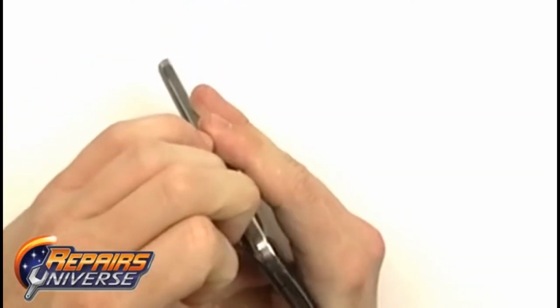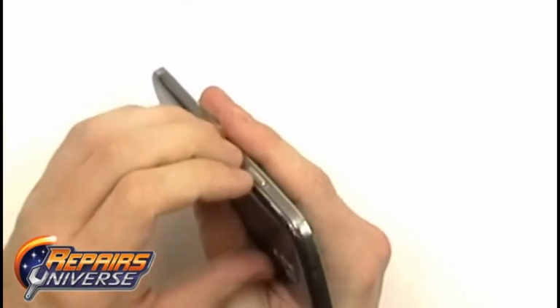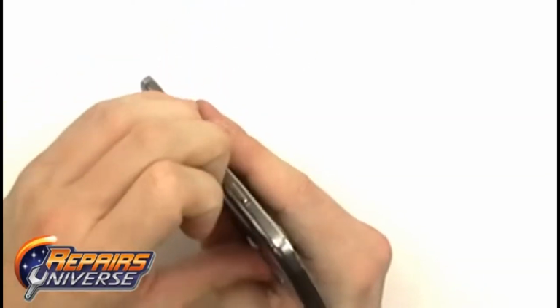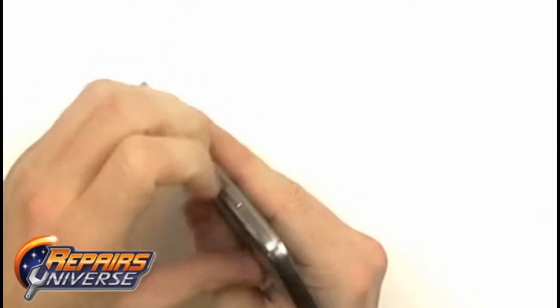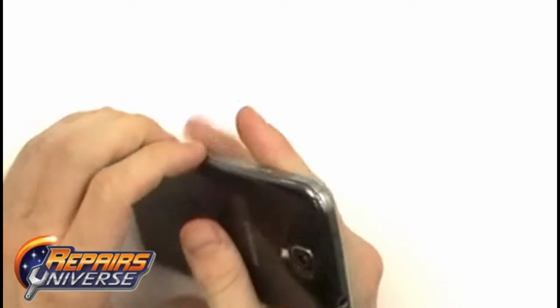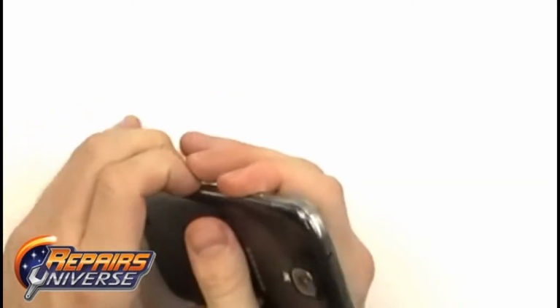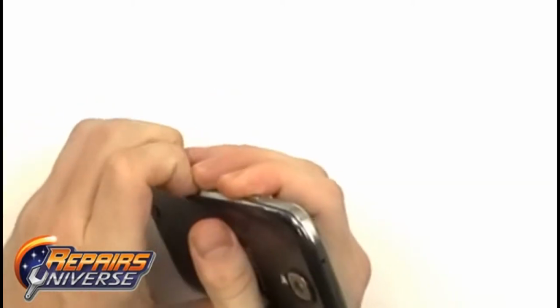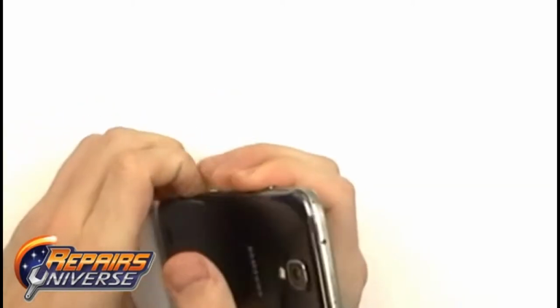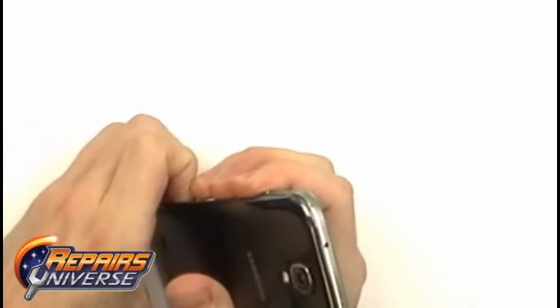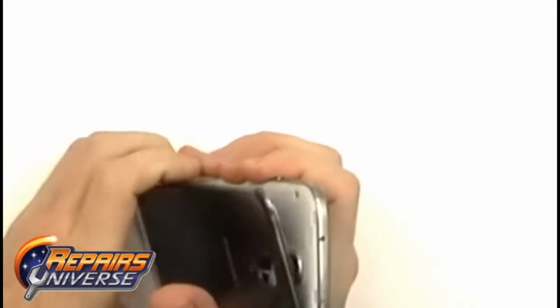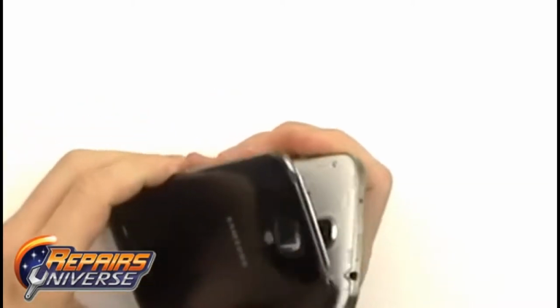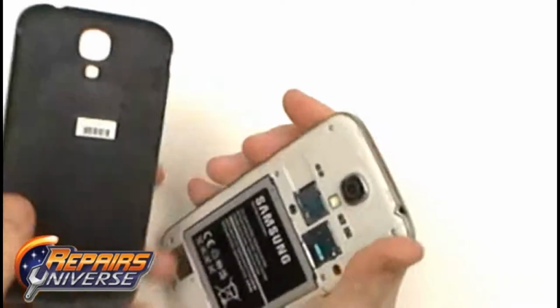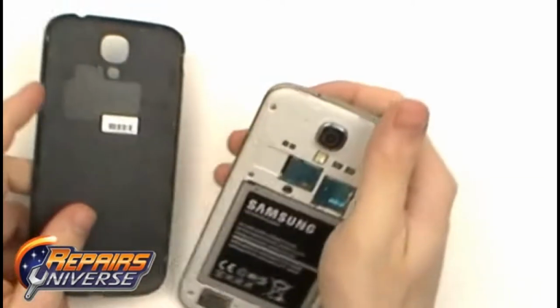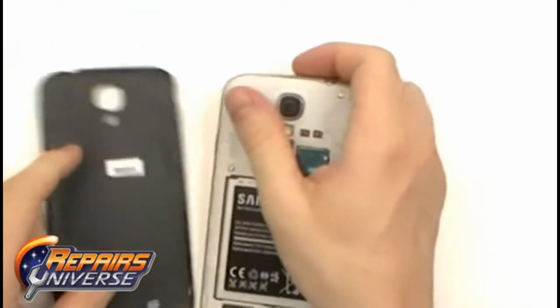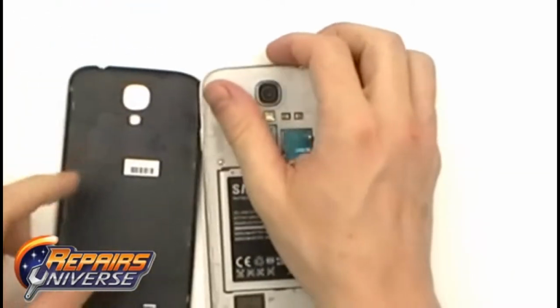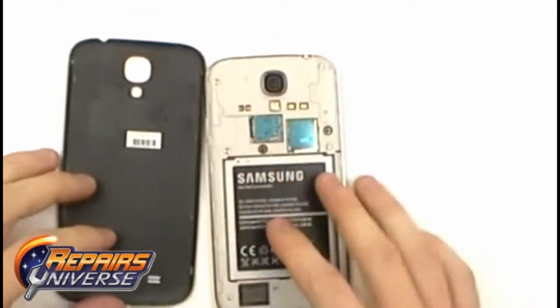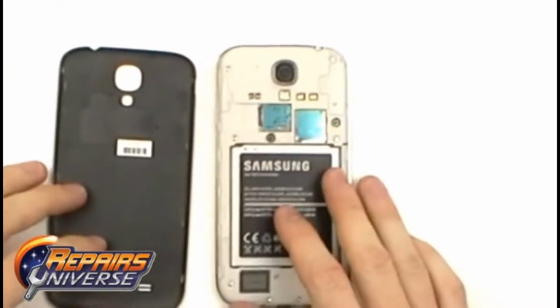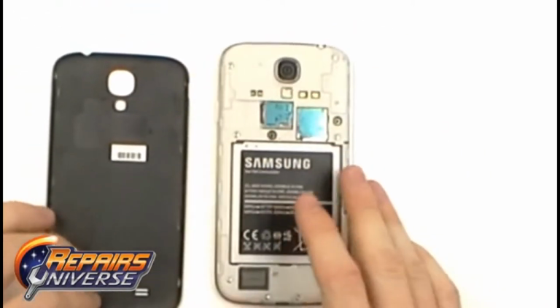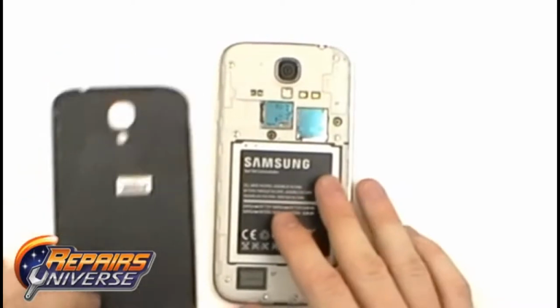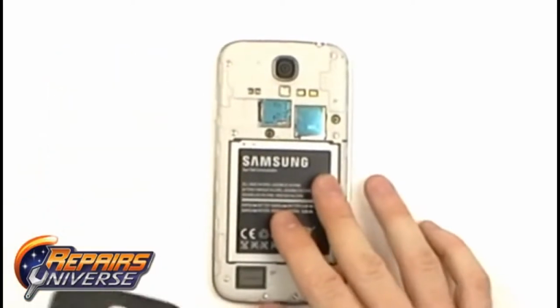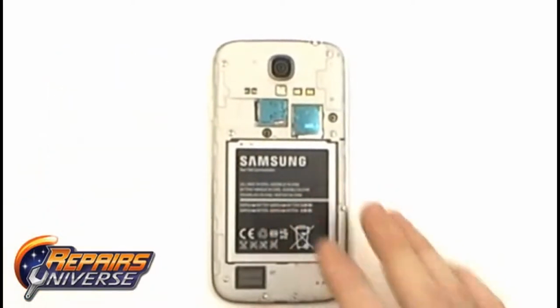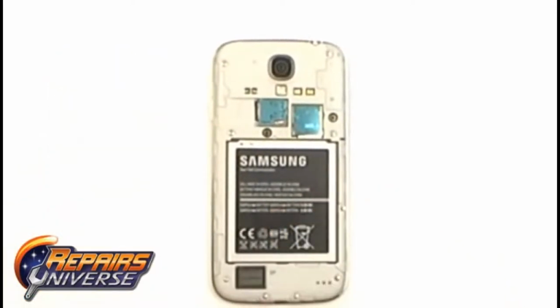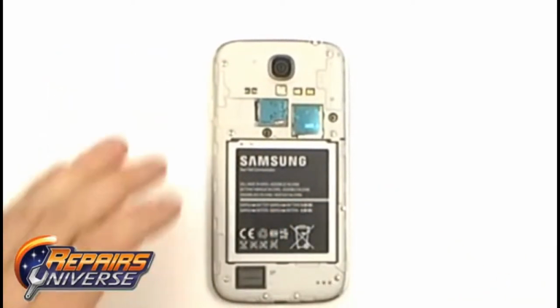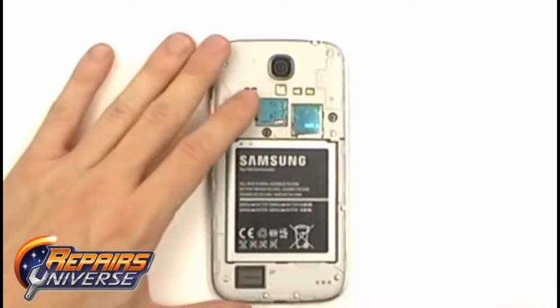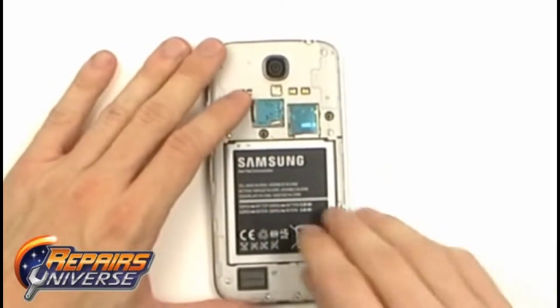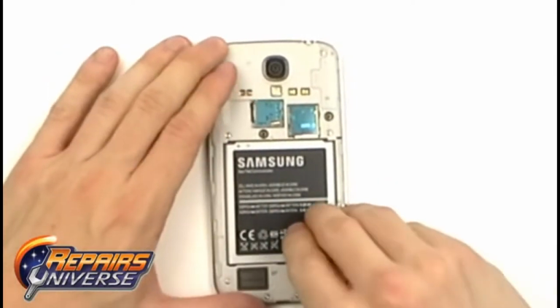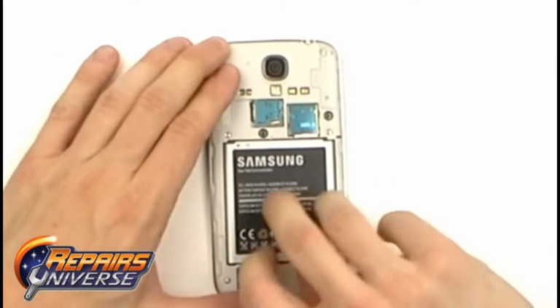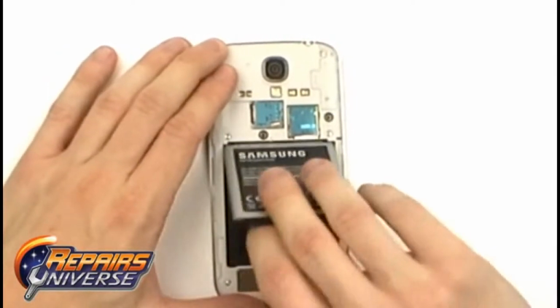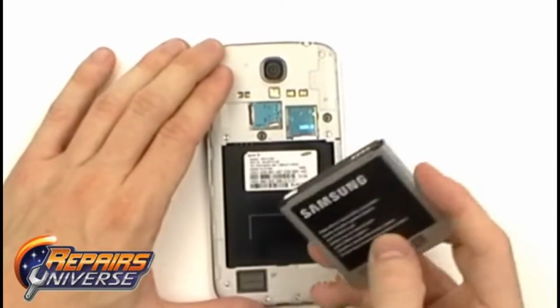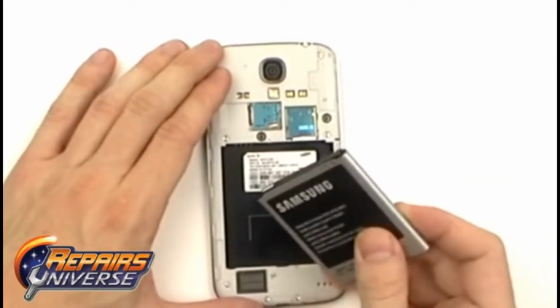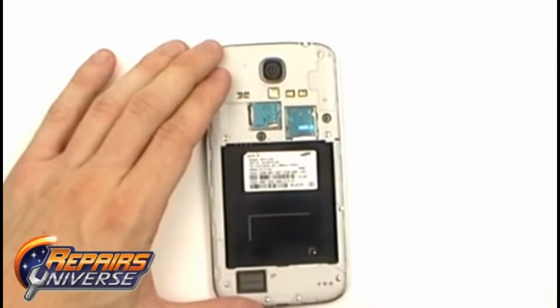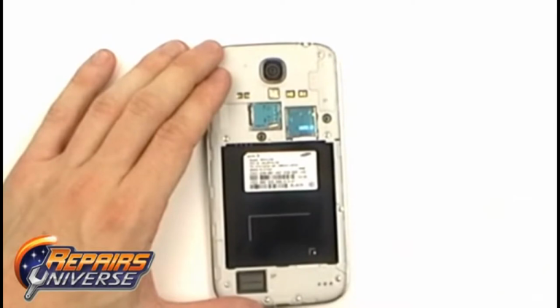To begin with the repair, the first thing you need to do is power off the device completely. From there we can use your nail or a safe open pry tool to remove the back cover. Once the back cover is removed, we can remove the battery, SIM card, and memory card.